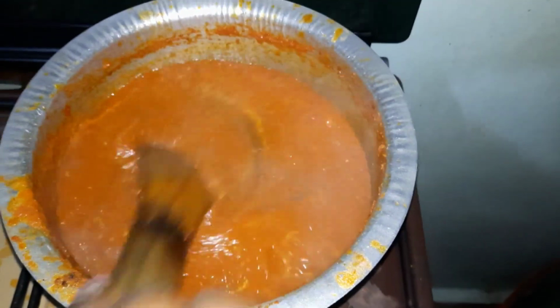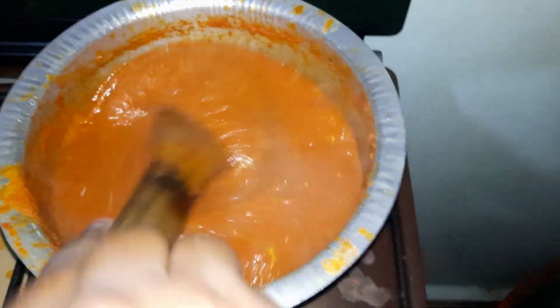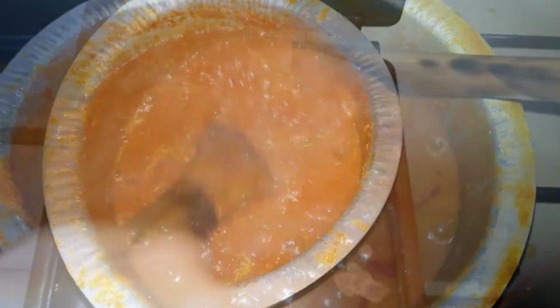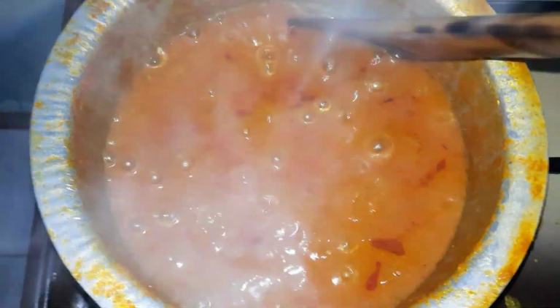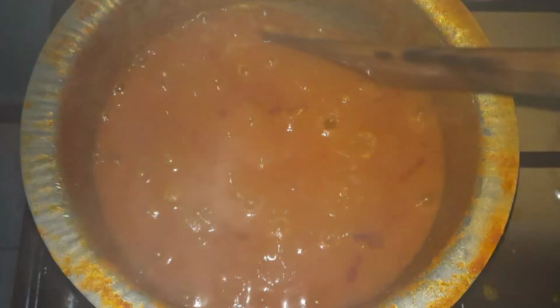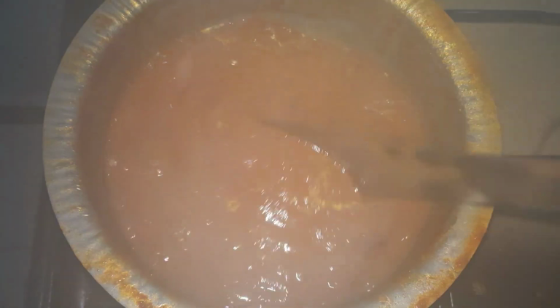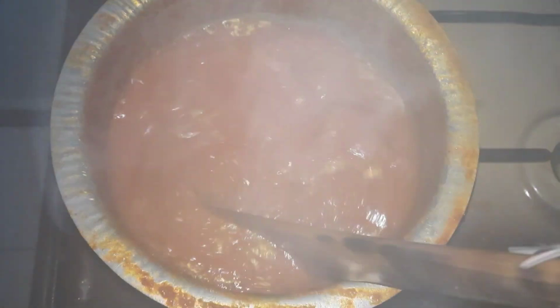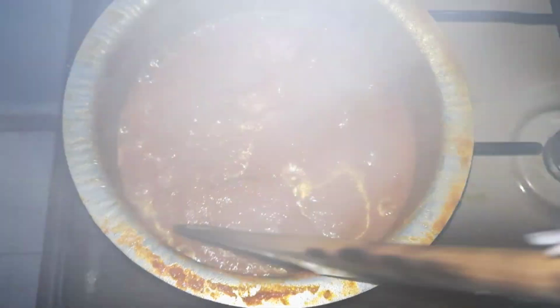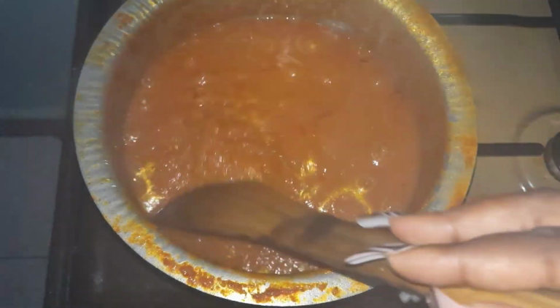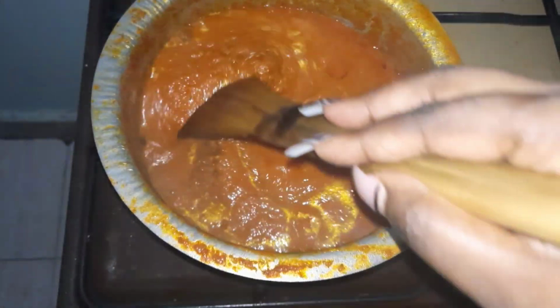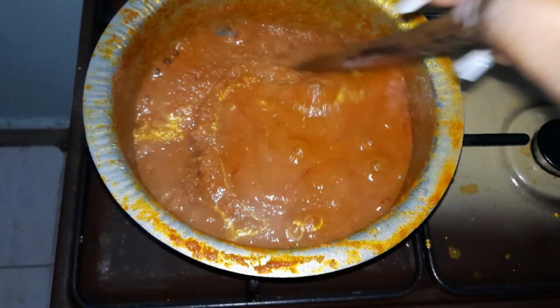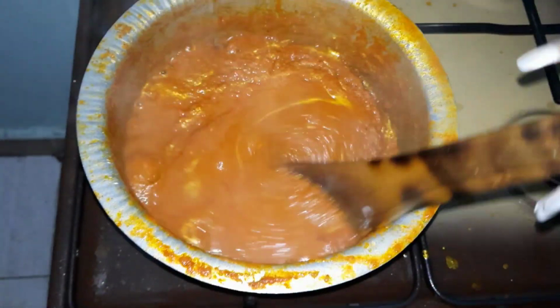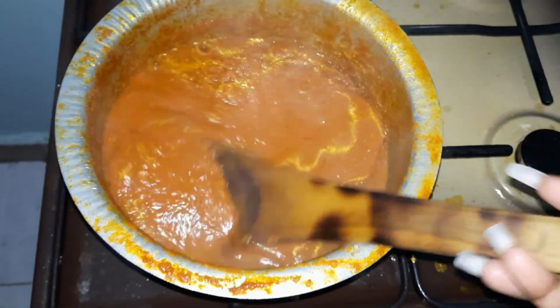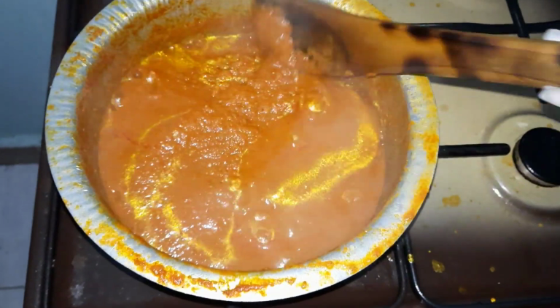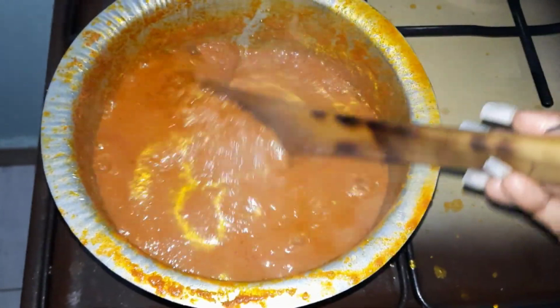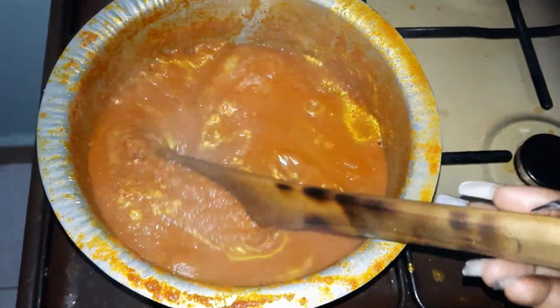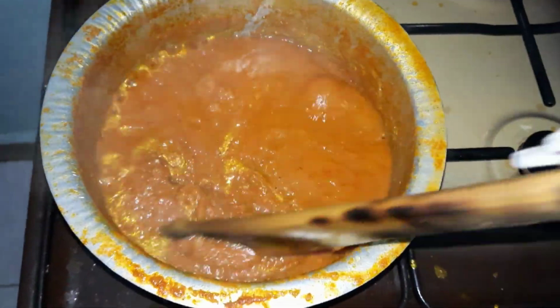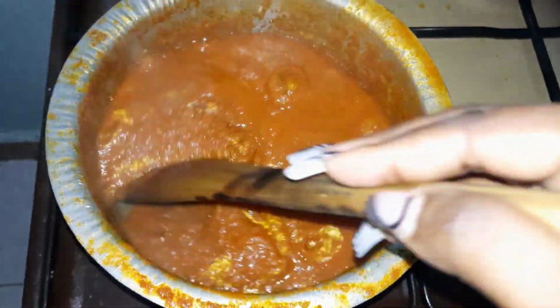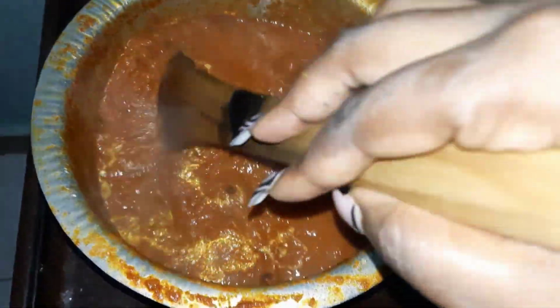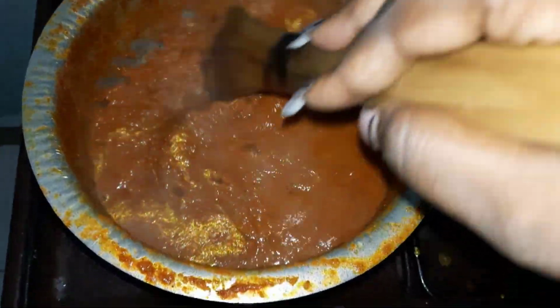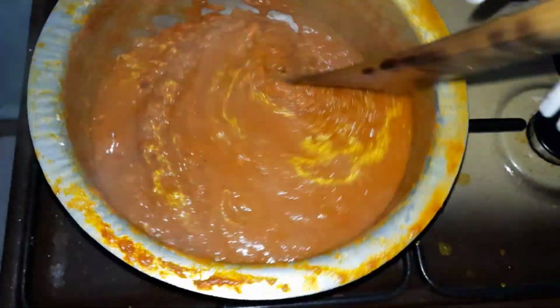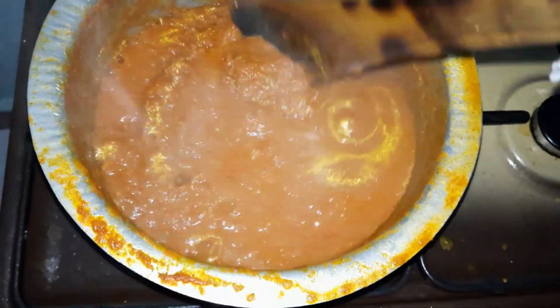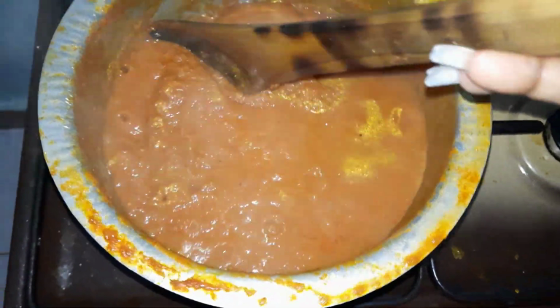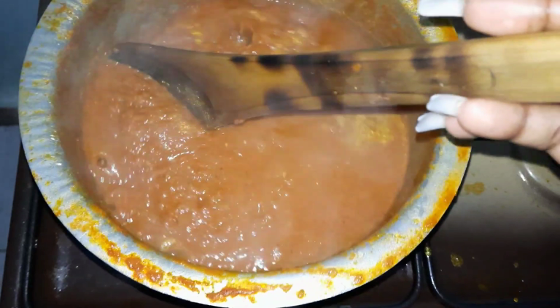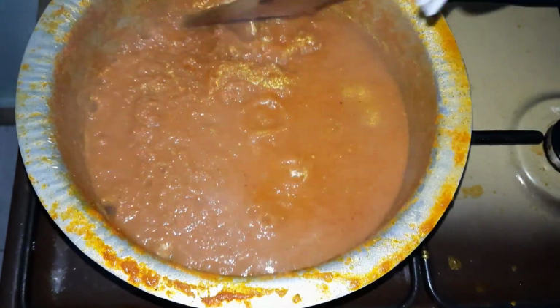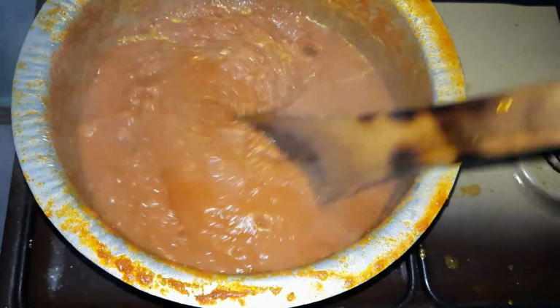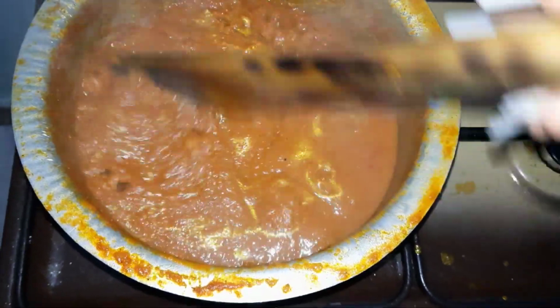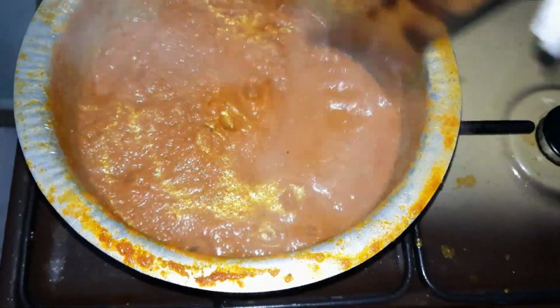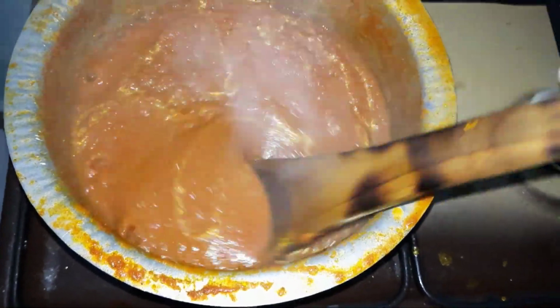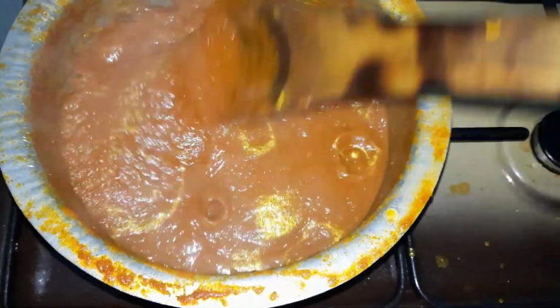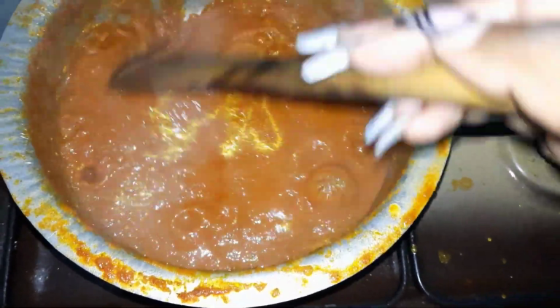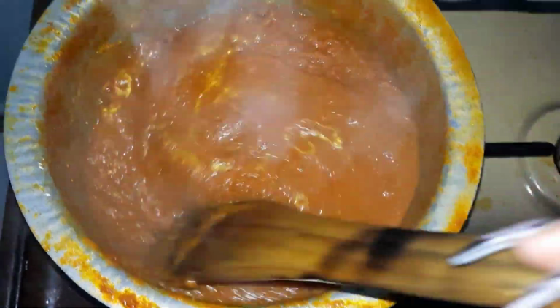You know your pili pili is ready when the oil starts to come up and separates from the tomatoes. So our pili pili is ready!